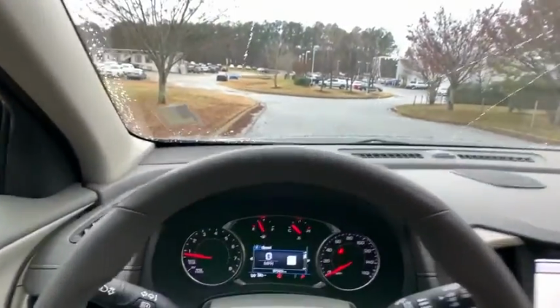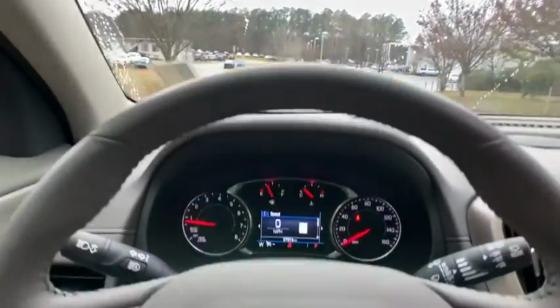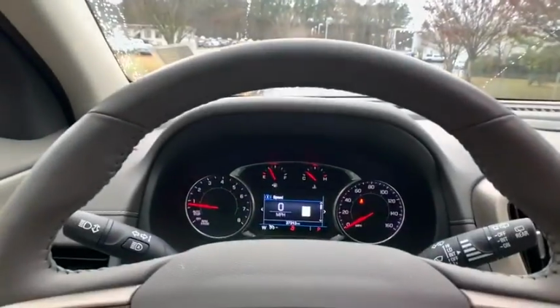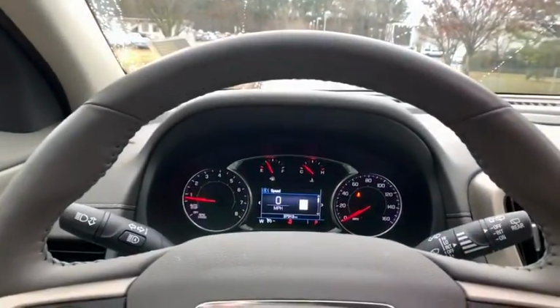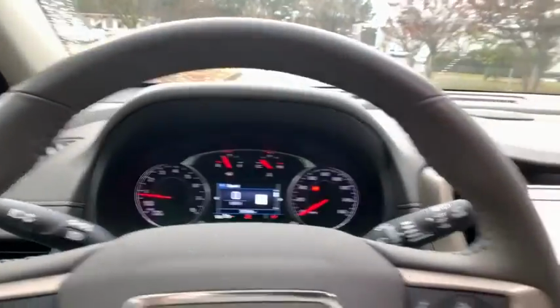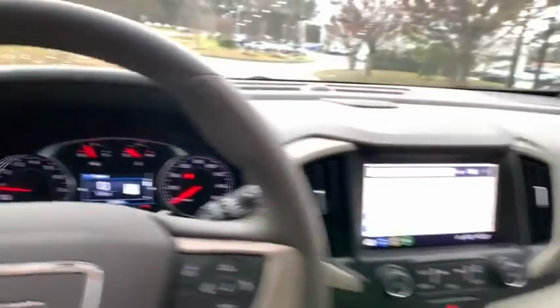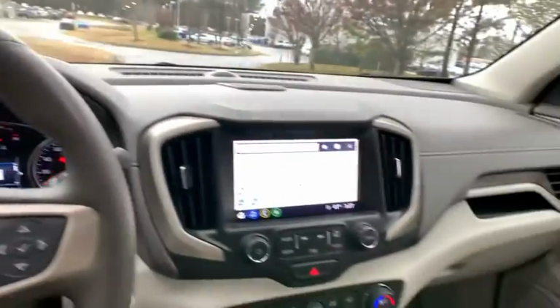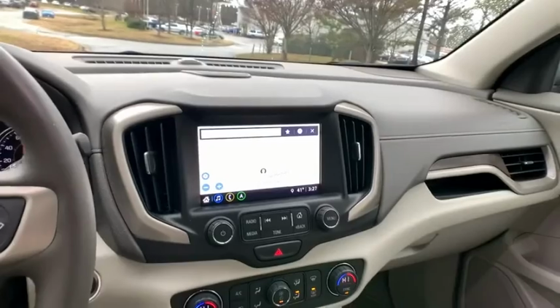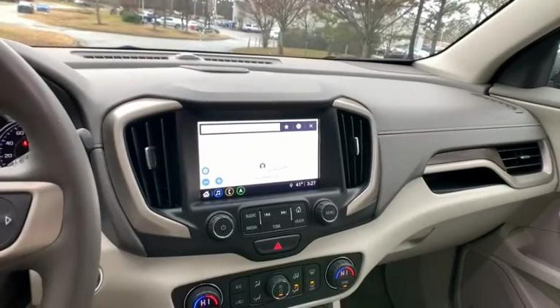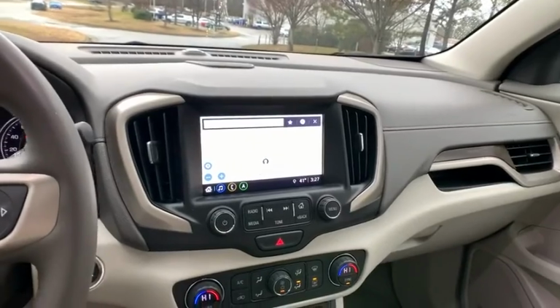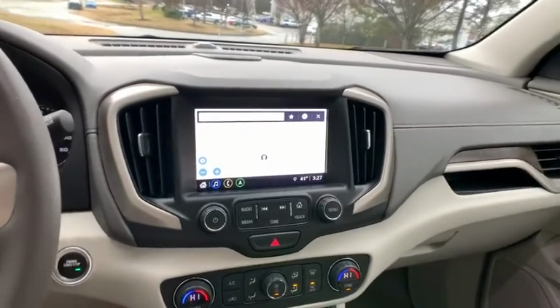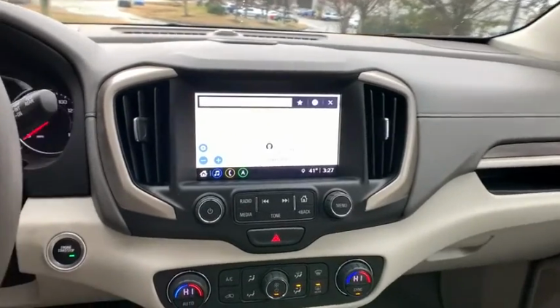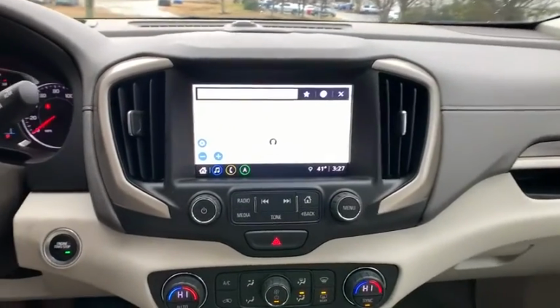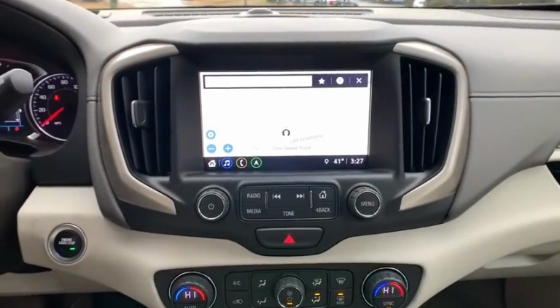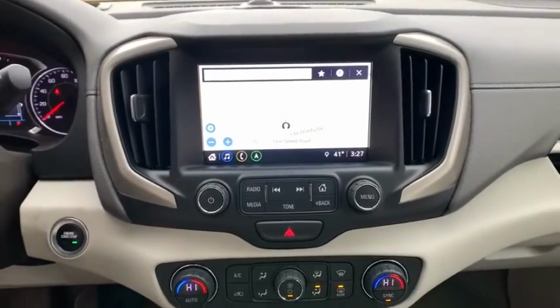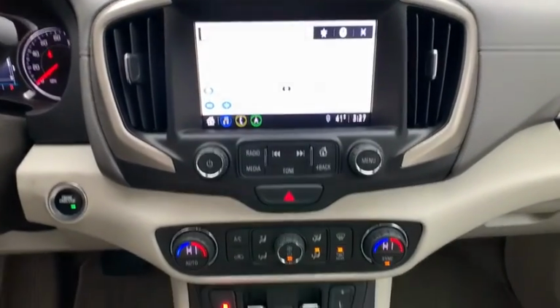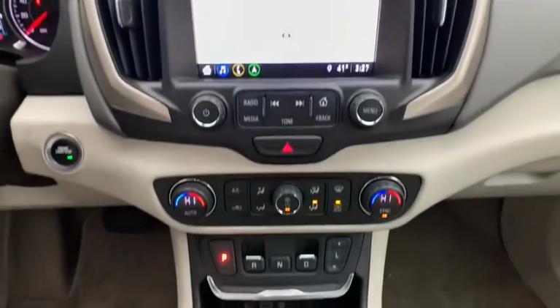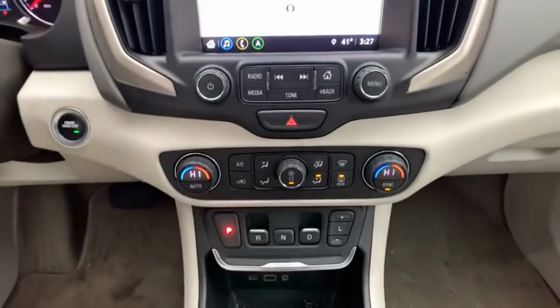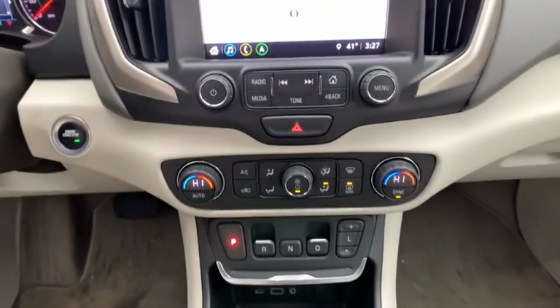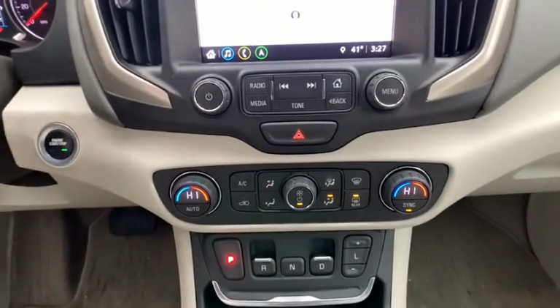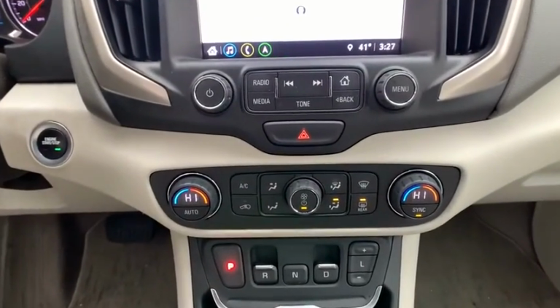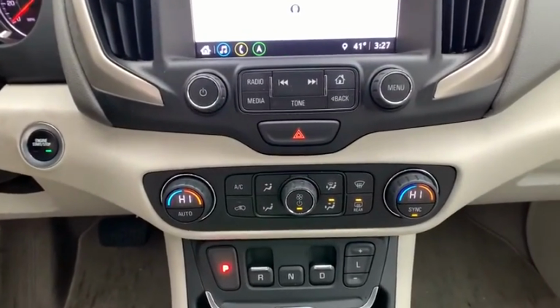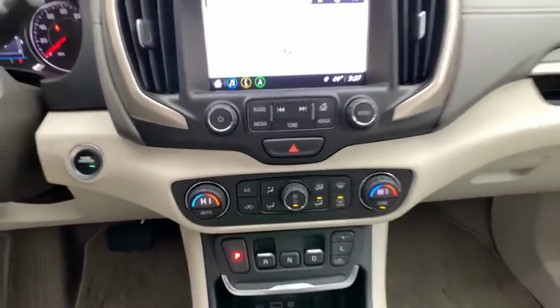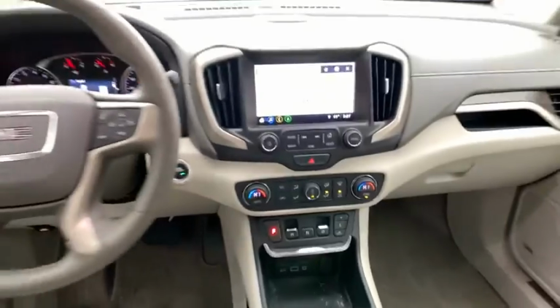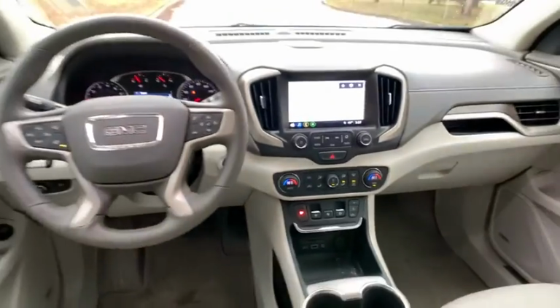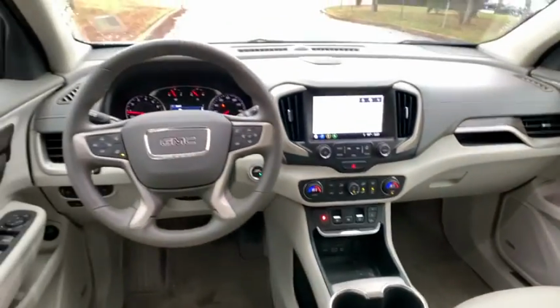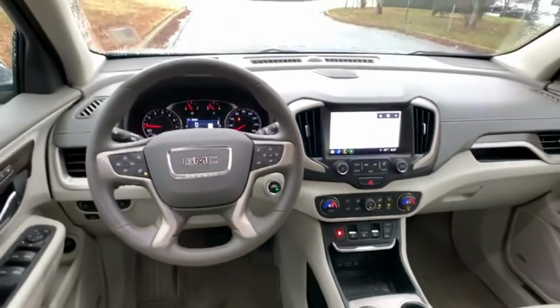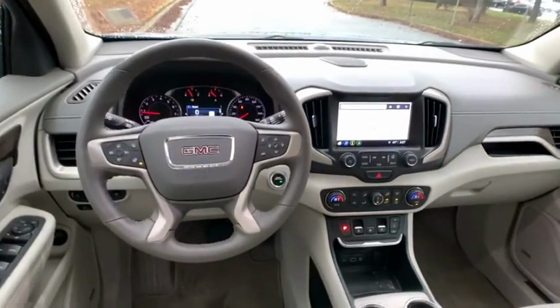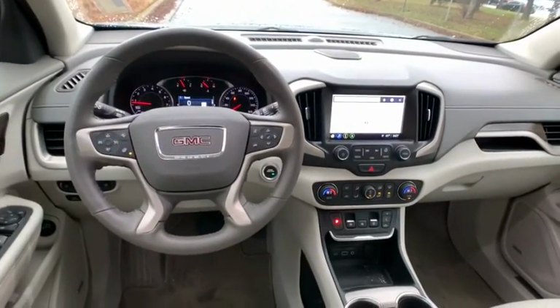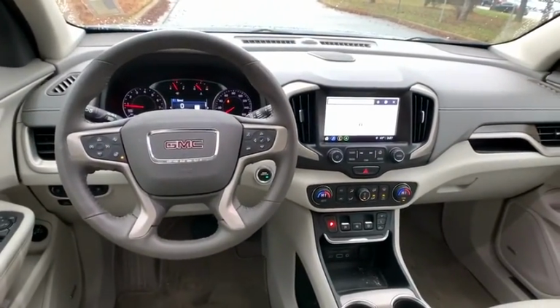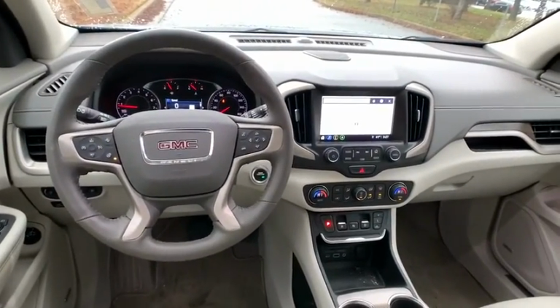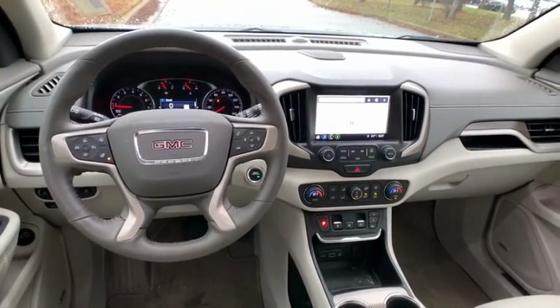Bluetooth. Leather-wrapped steering wheel. Keyless start. Floor mats. Cruise control. Four-wheel disc brakes. Aluminum wheels. Auto-dimming rear-view mirror. Universal garage door opener.